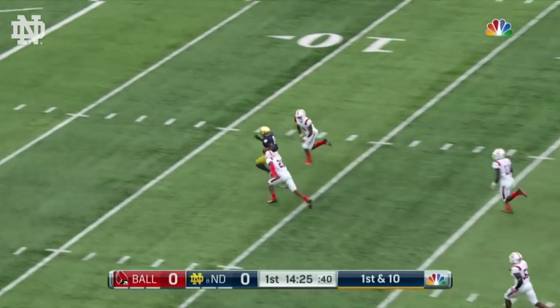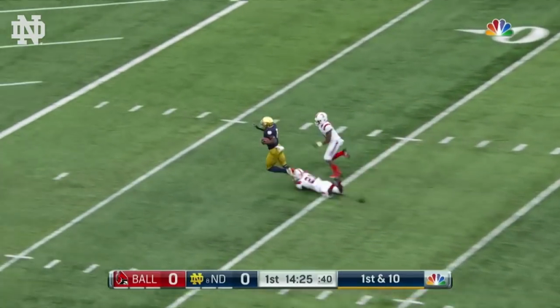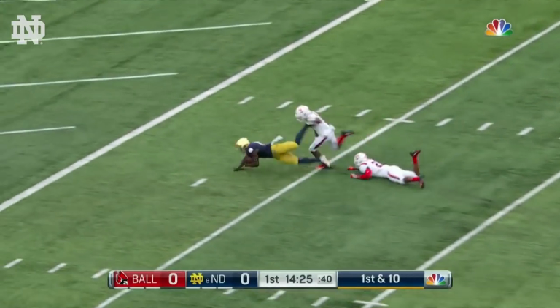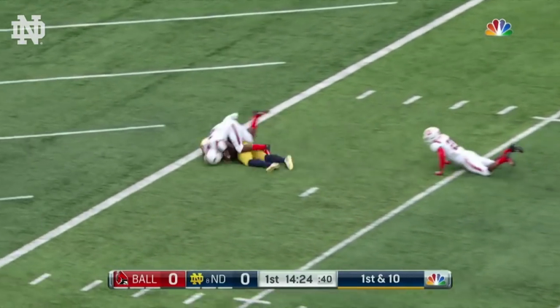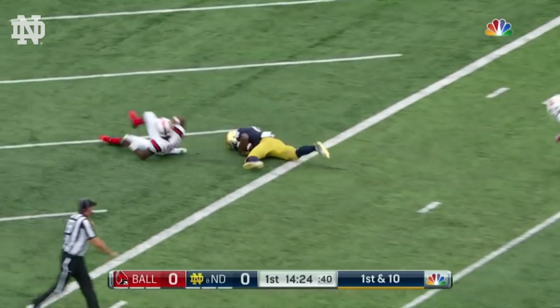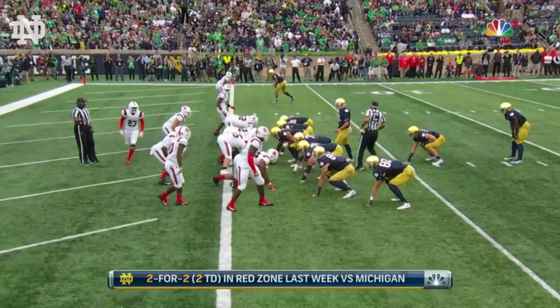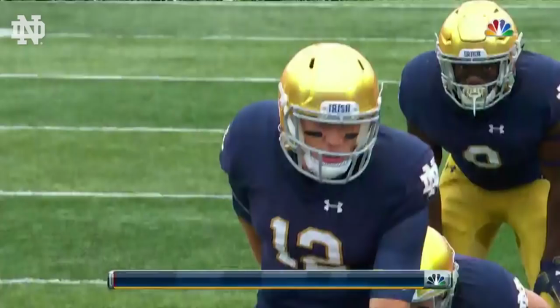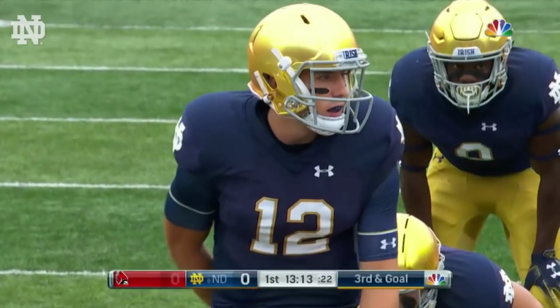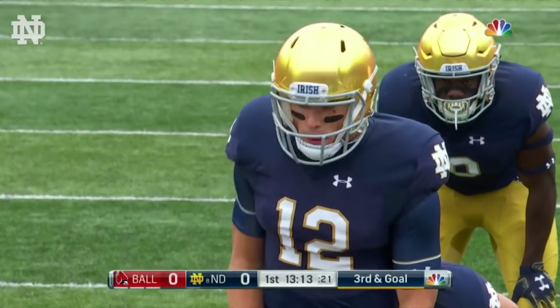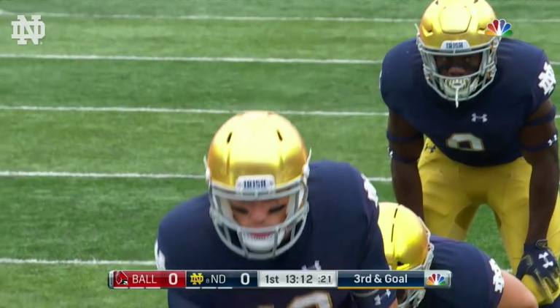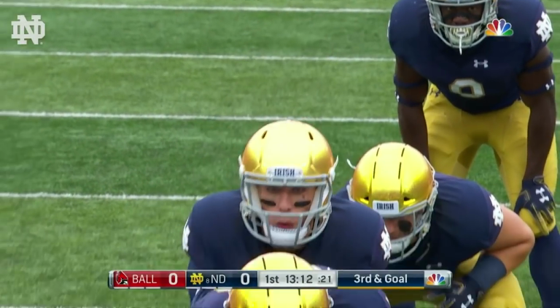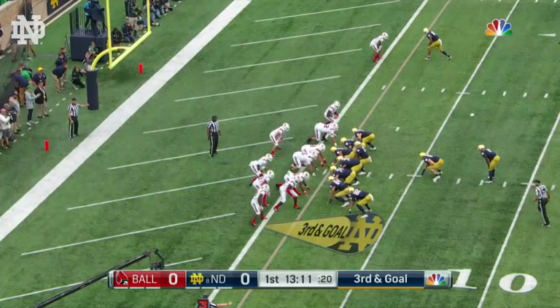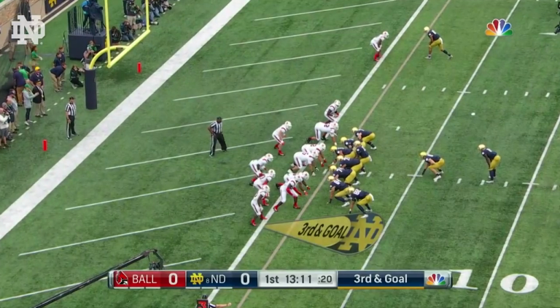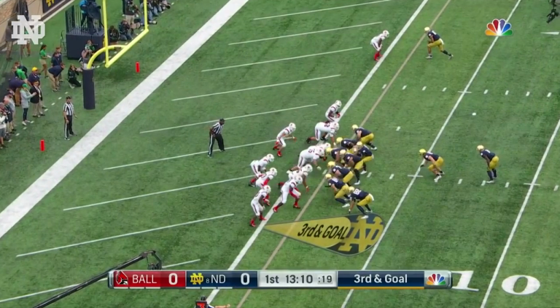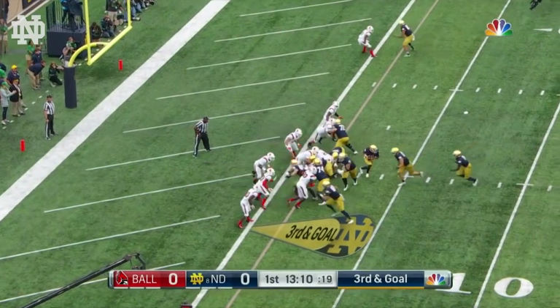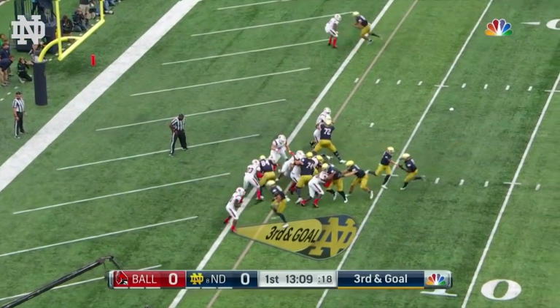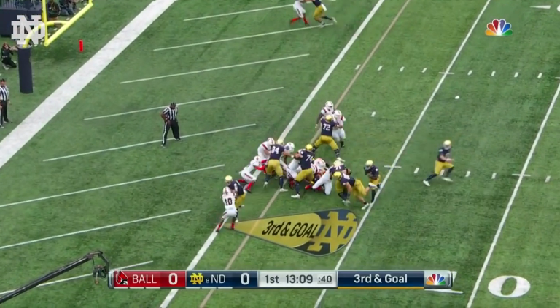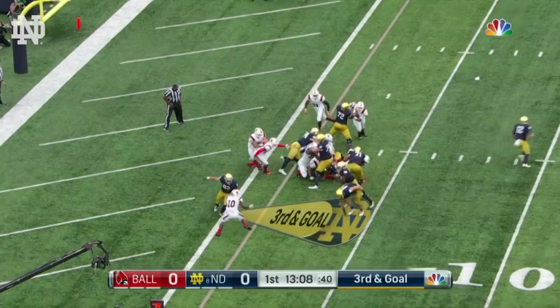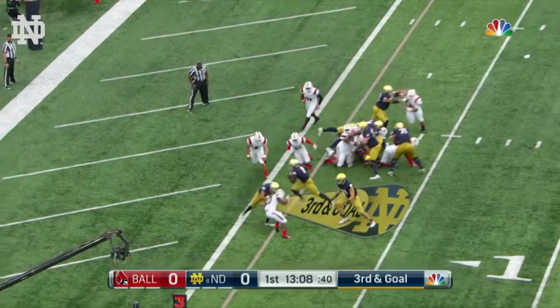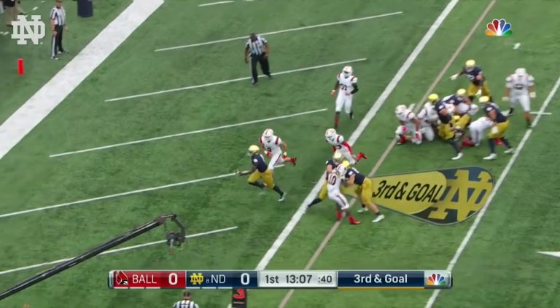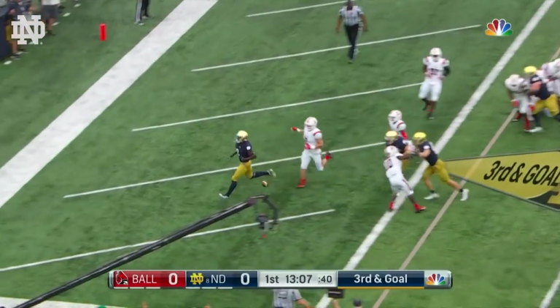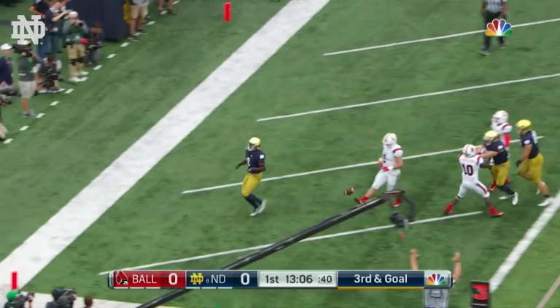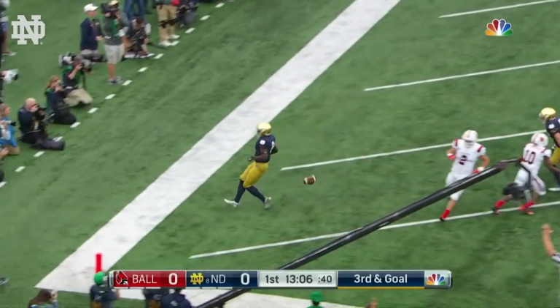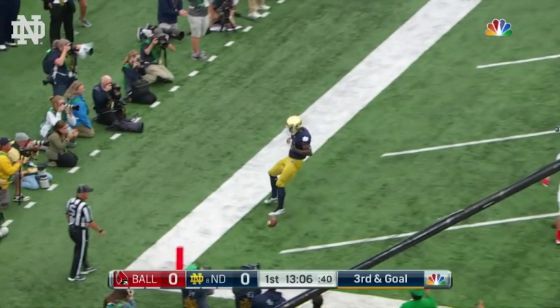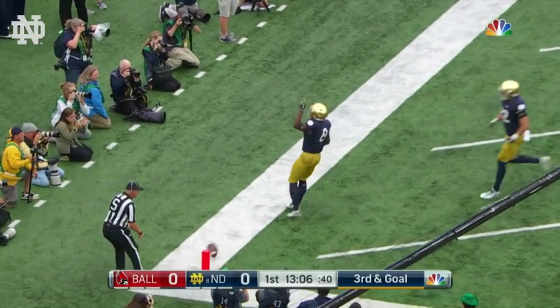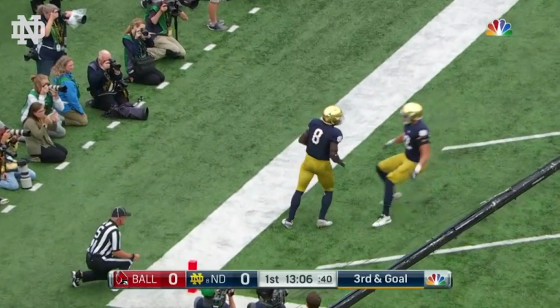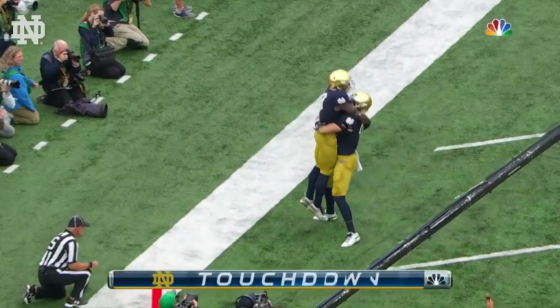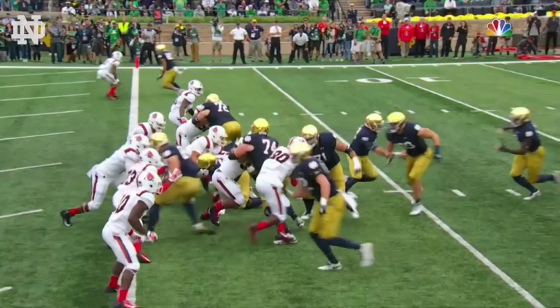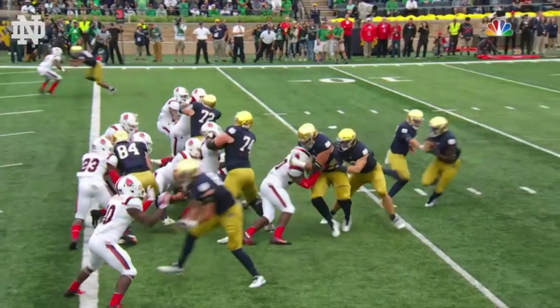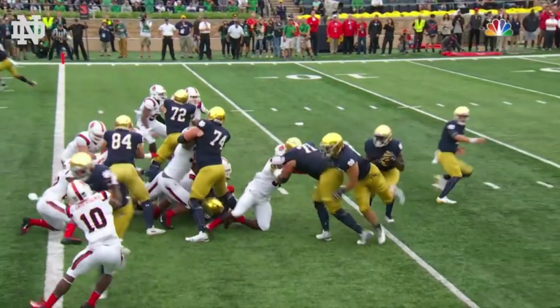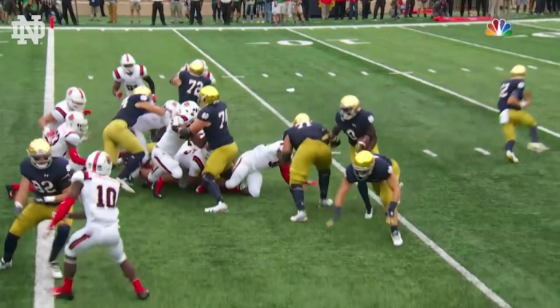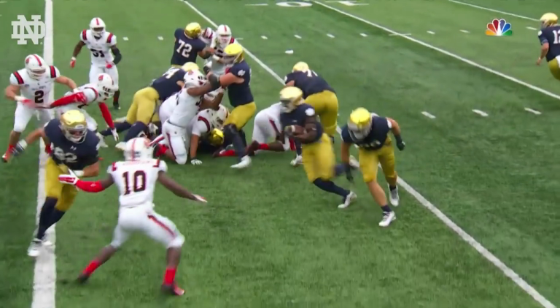Jafar! To the fourth! He and Book — his last four snaps, three of them have been touchdowns. He's on a heater. He hands off, and it's another touchdown! It's Jafar Armstrong! He's the red zone handoff specialist.